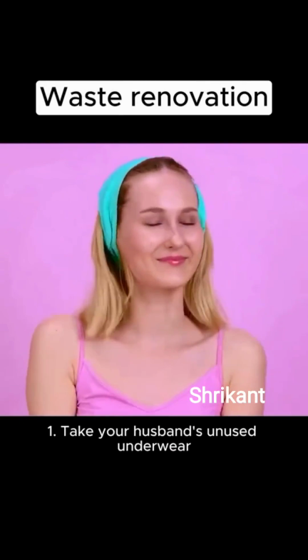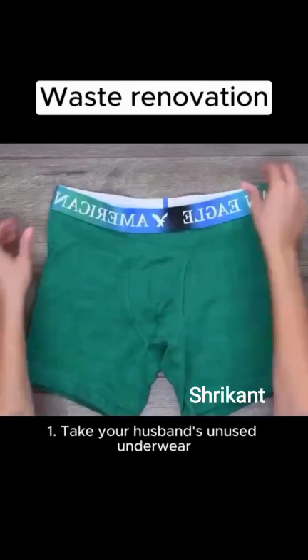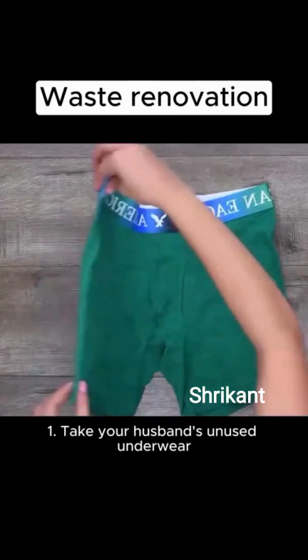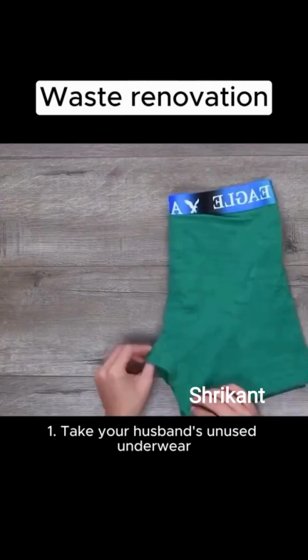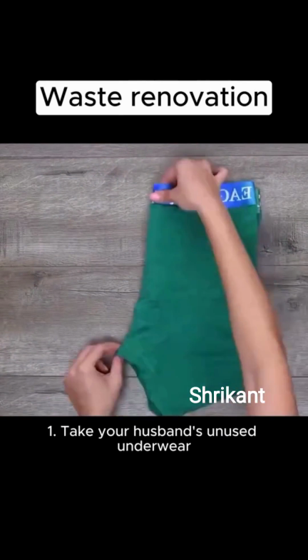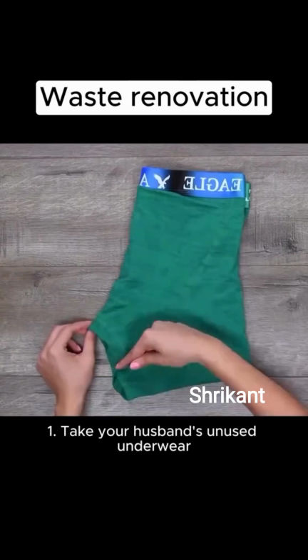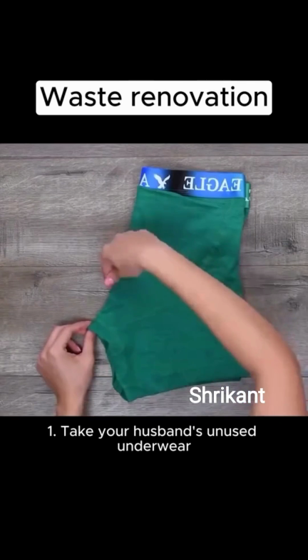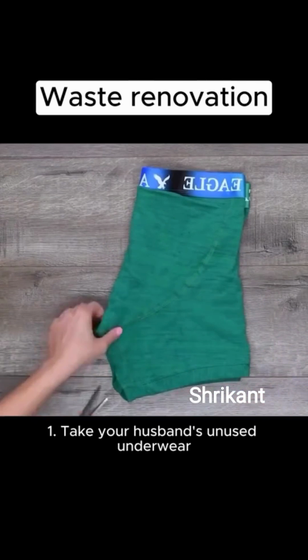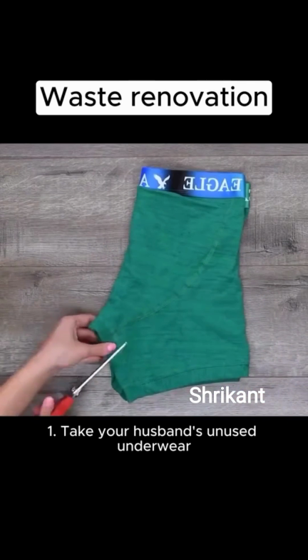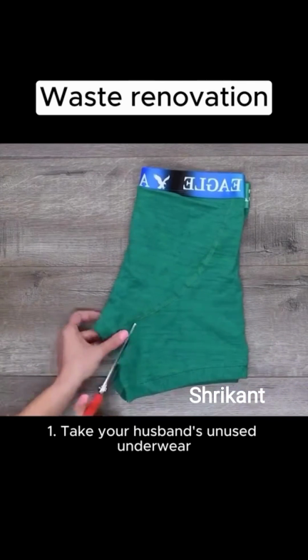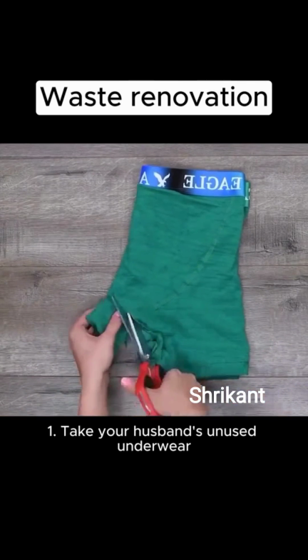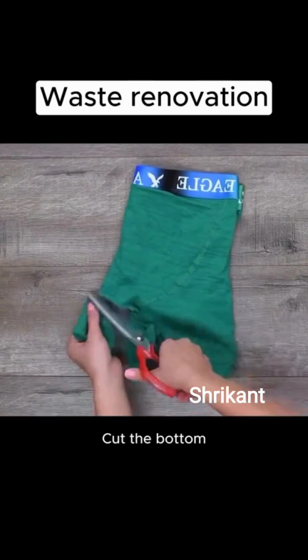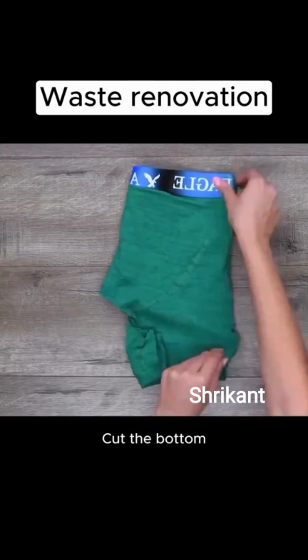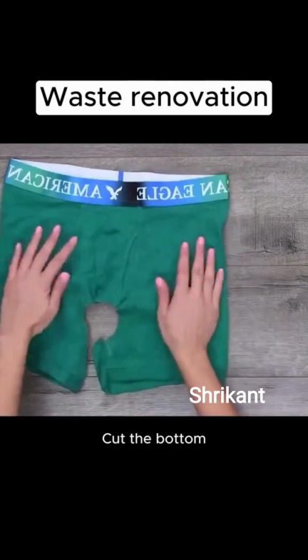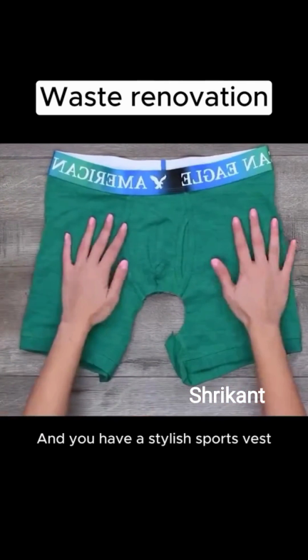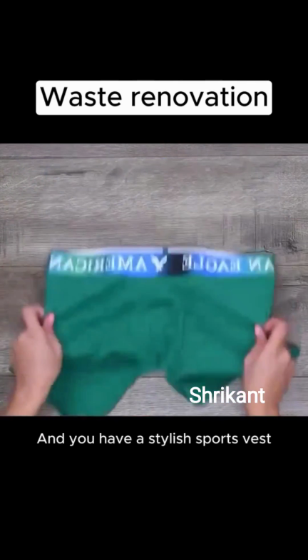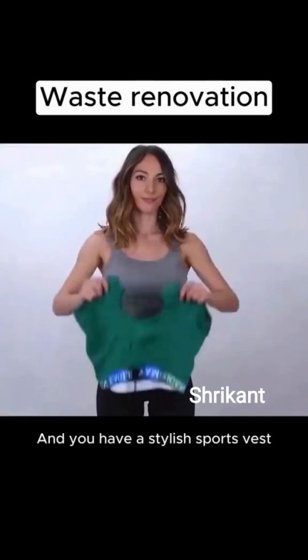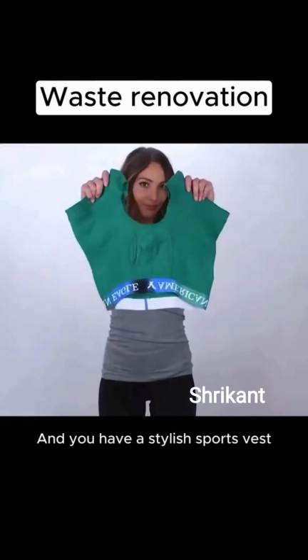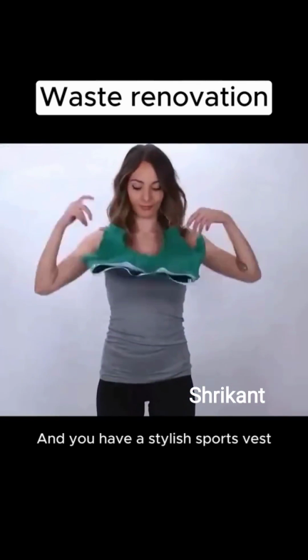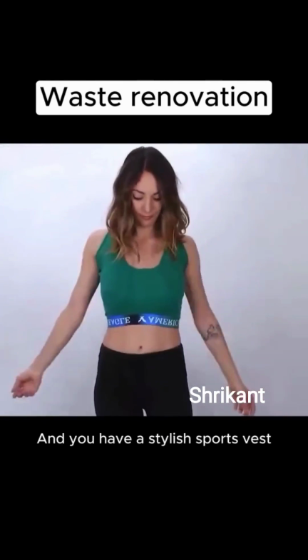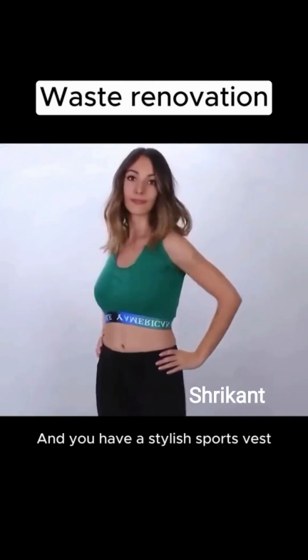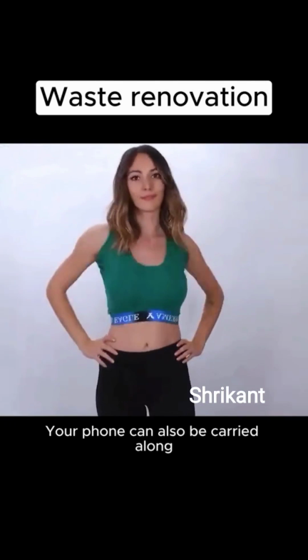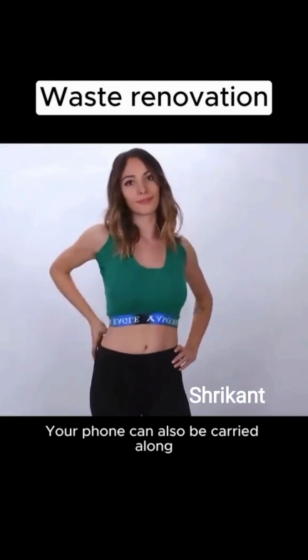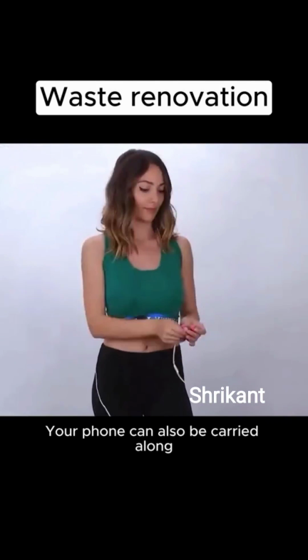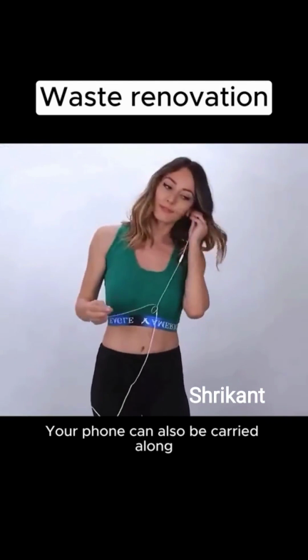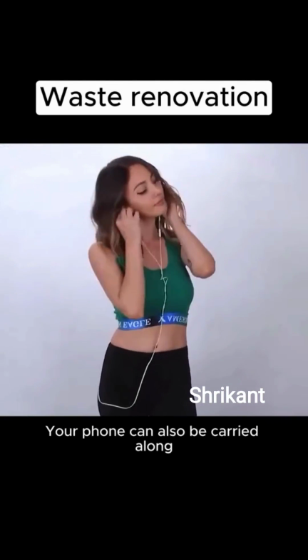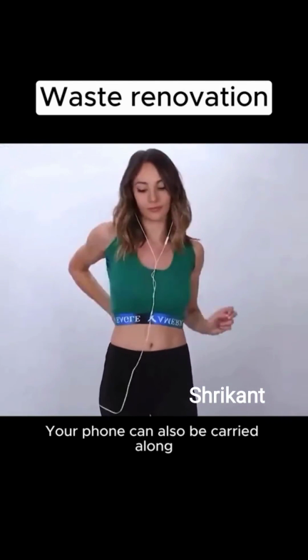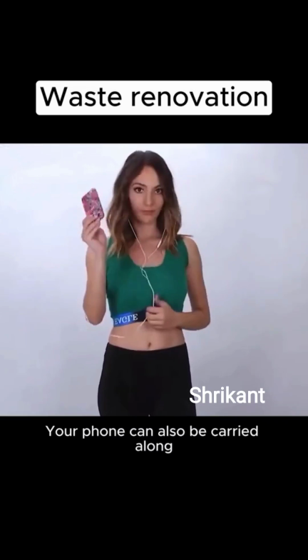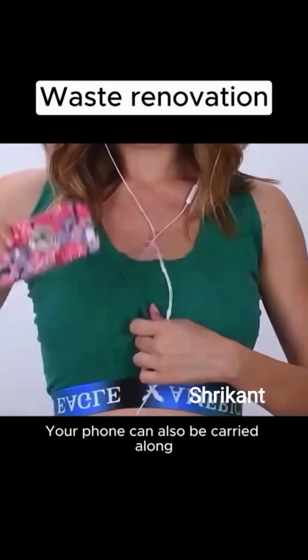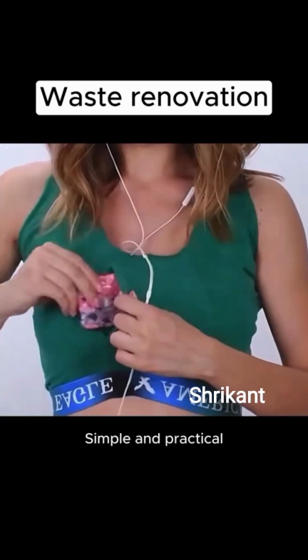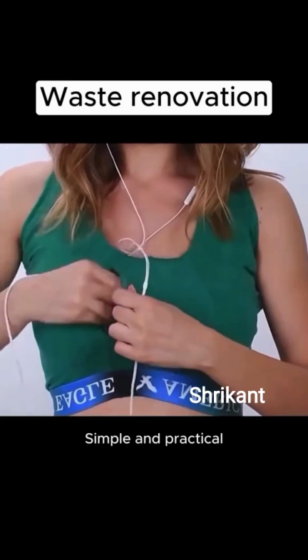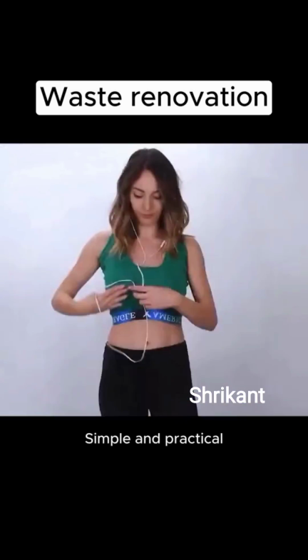1. Take your husband's unused underwear. Cut the bottom, and you have a stylish sports vest. Your phone can also be carried along. Simple and practical.